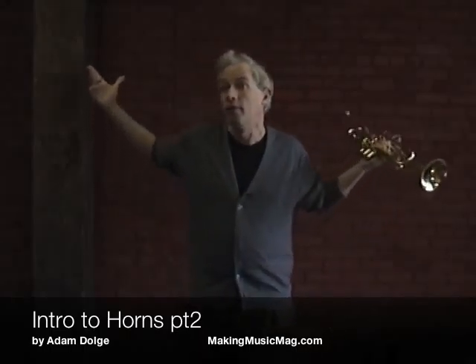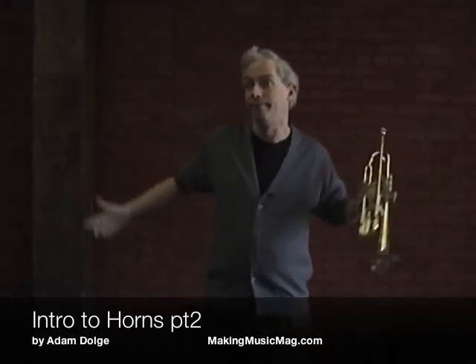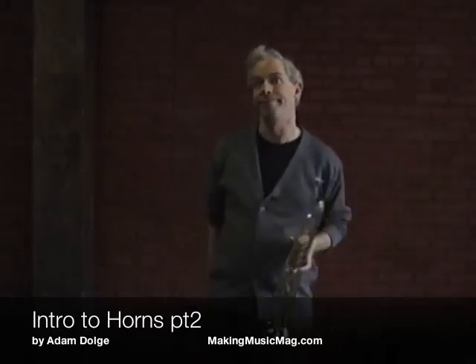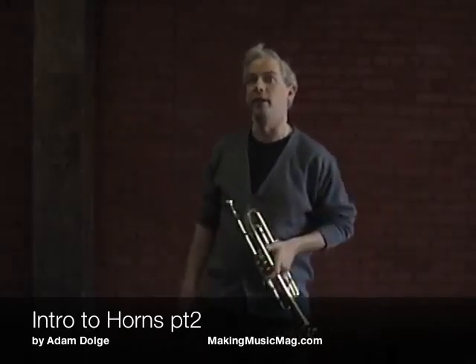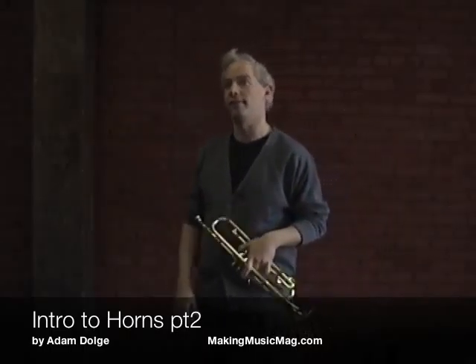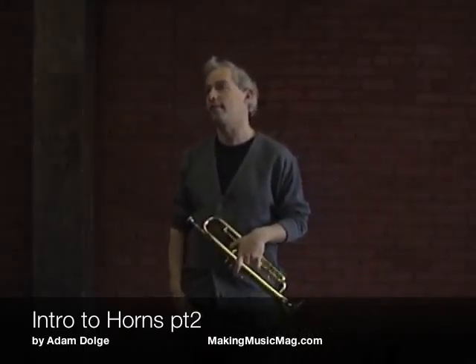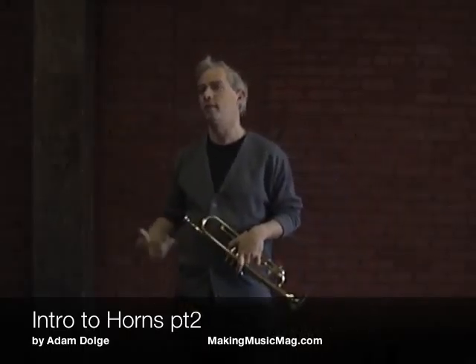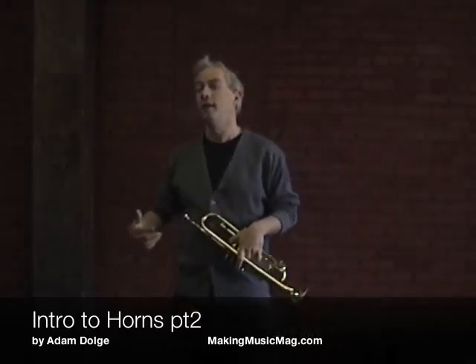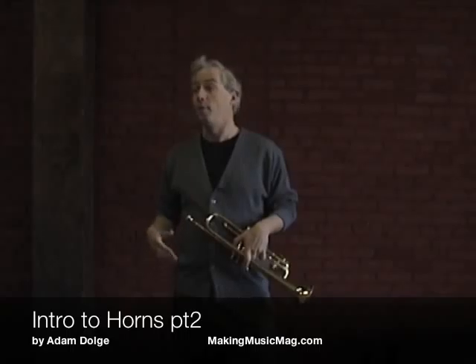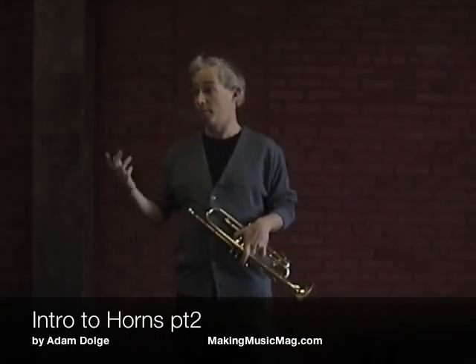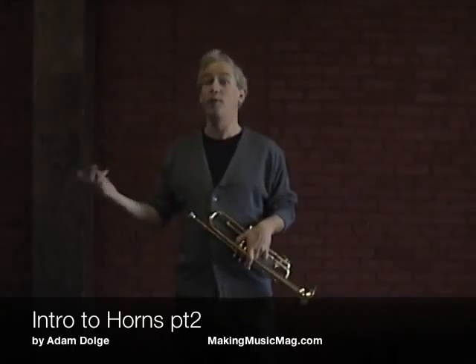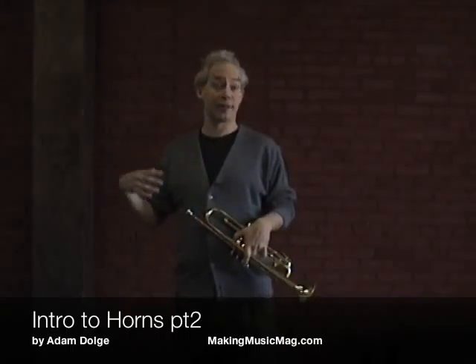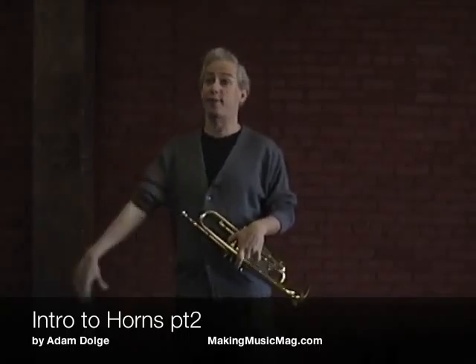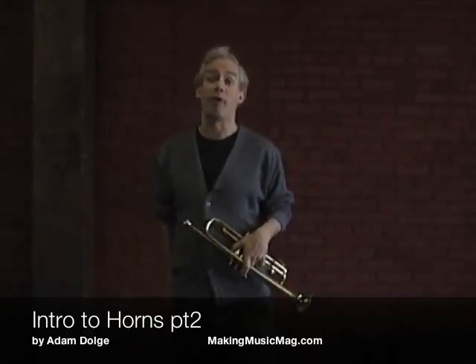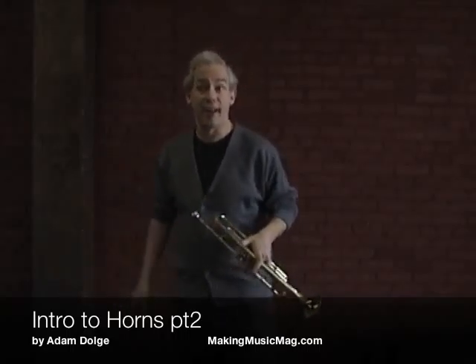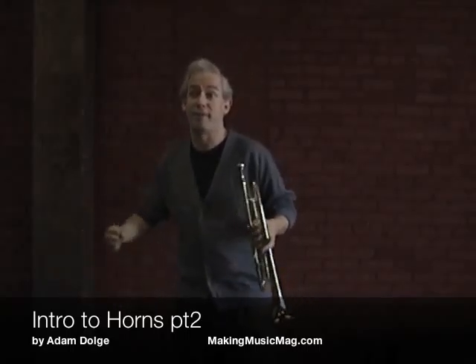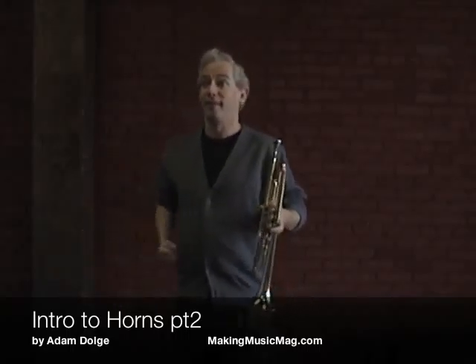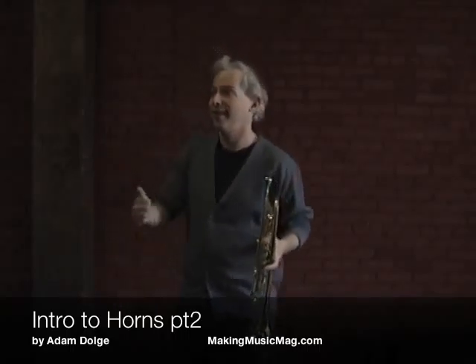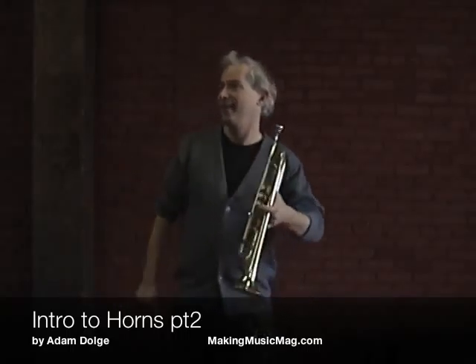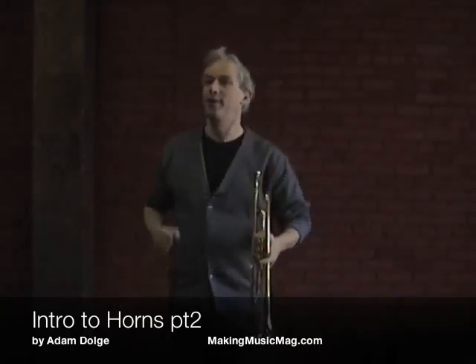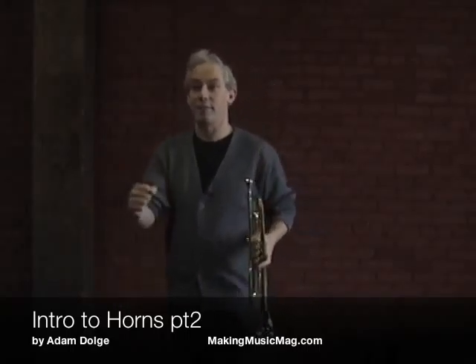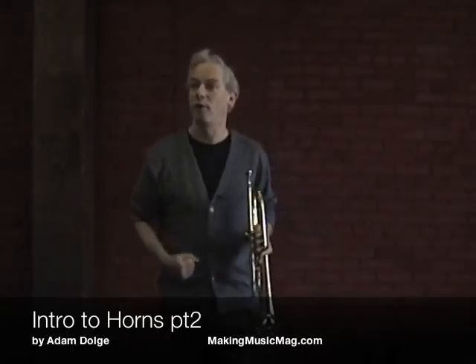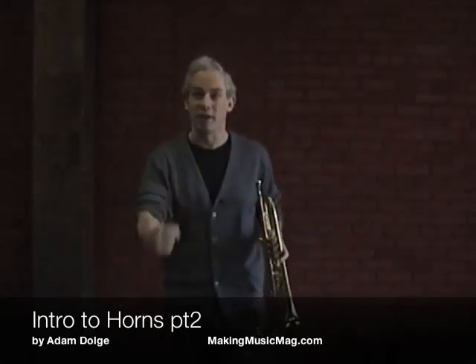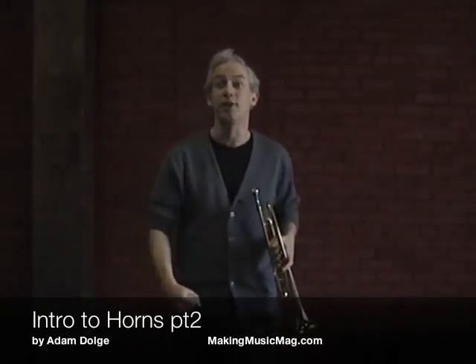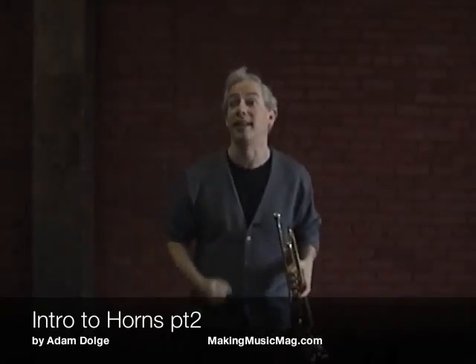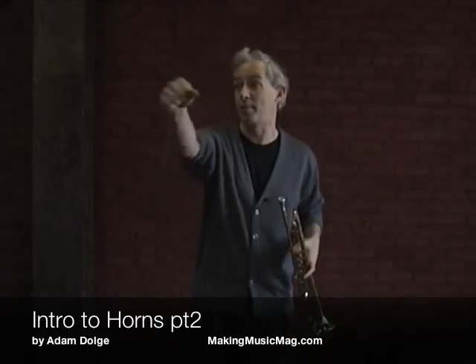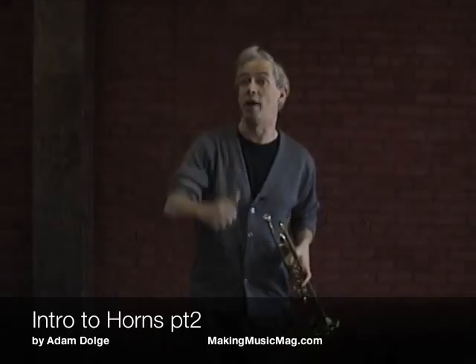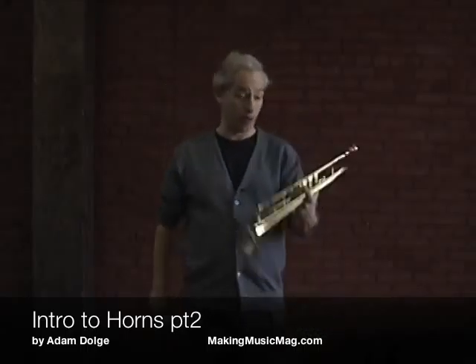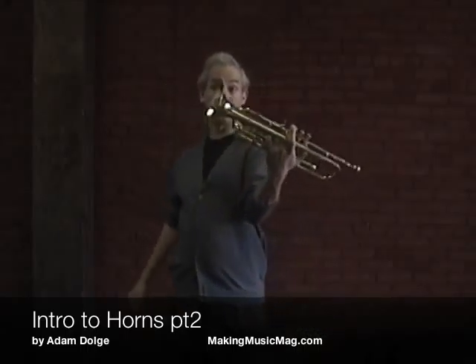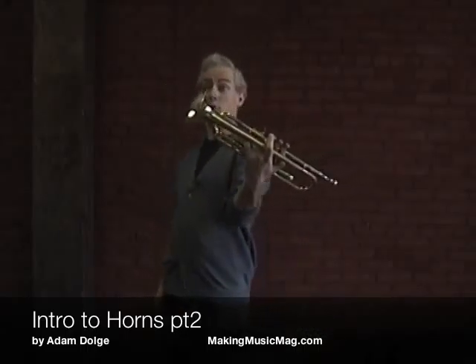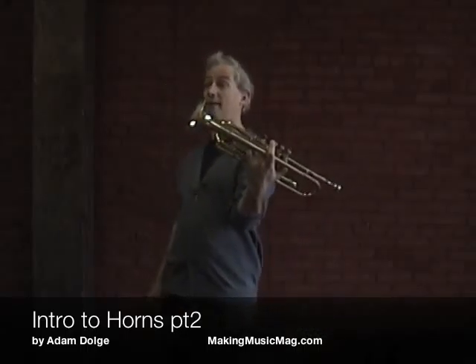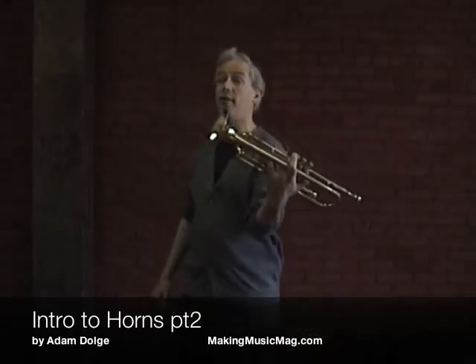Music is like a sport. You have to put a little into it to get something out. The horn doesn't do it by itself.